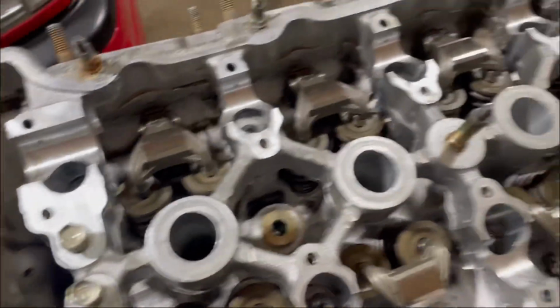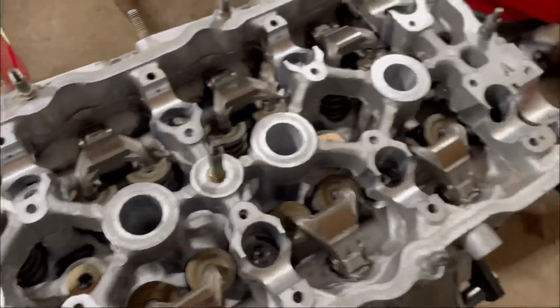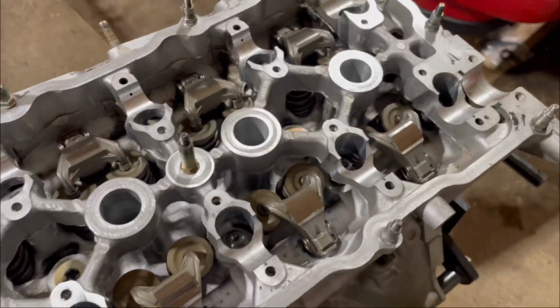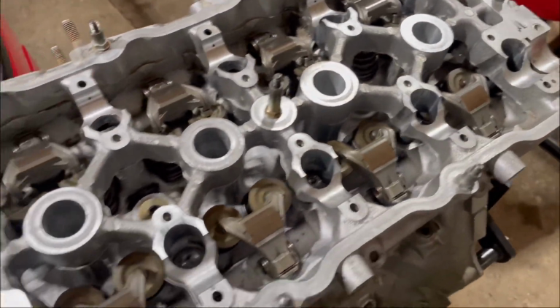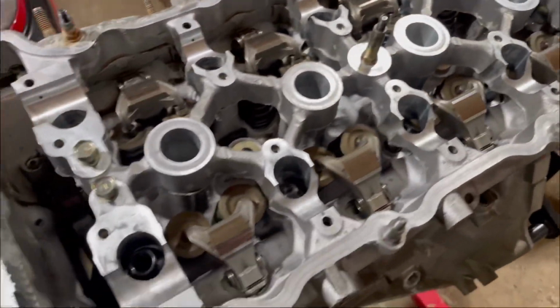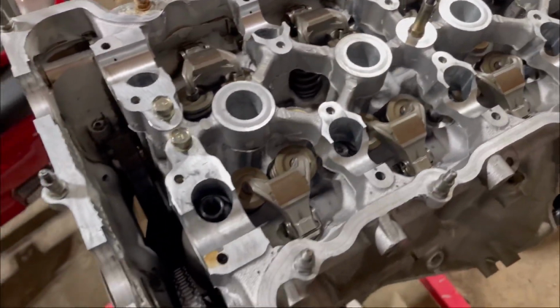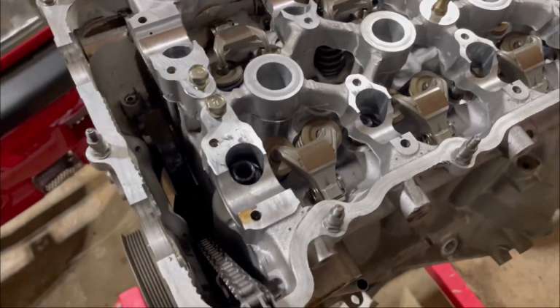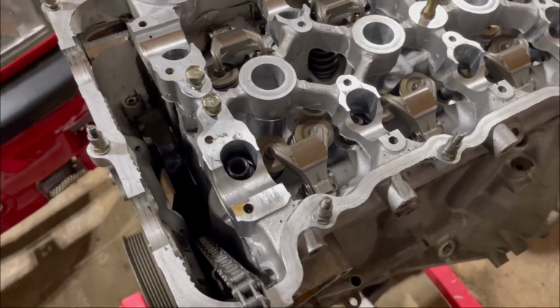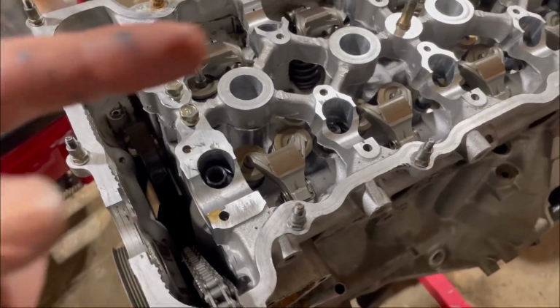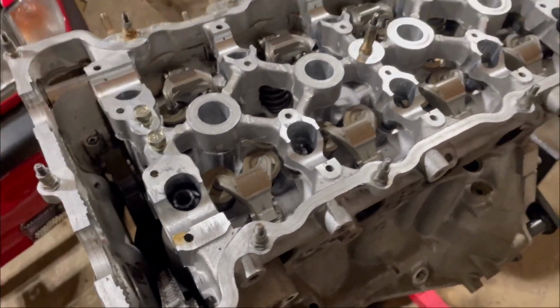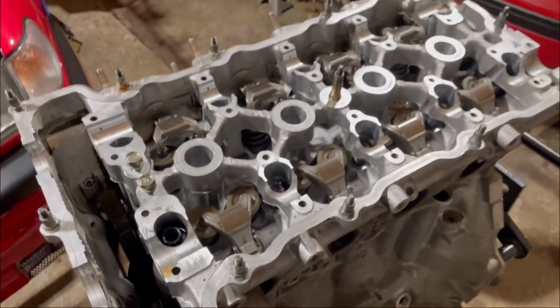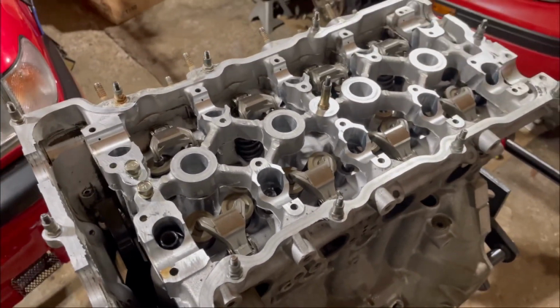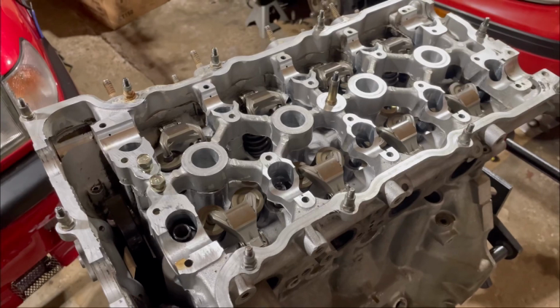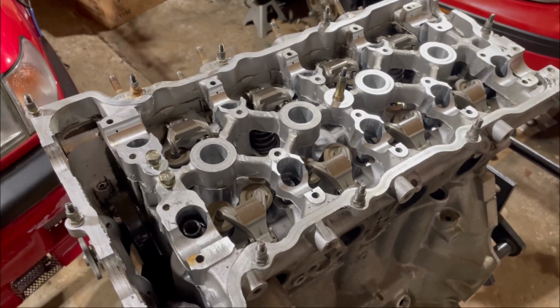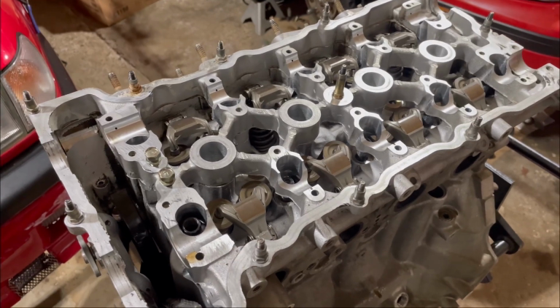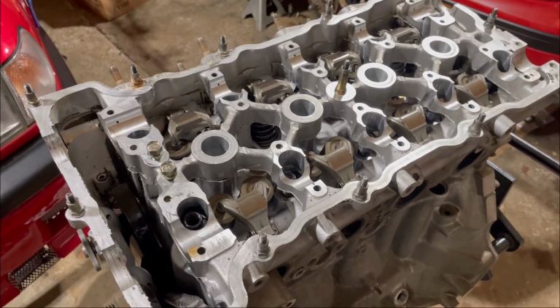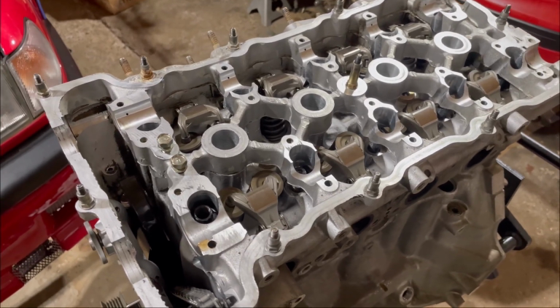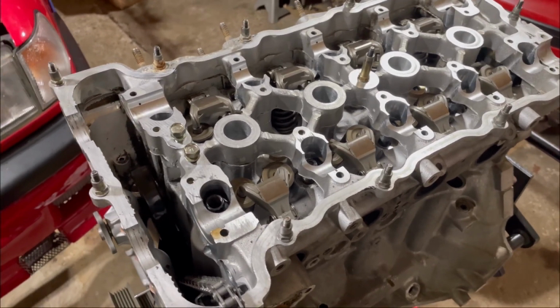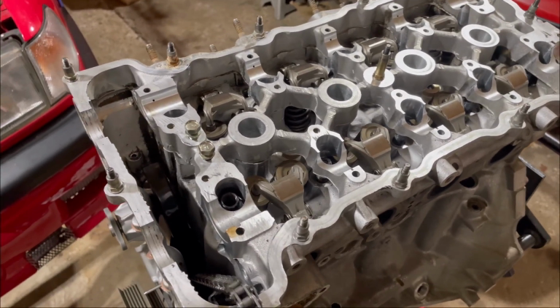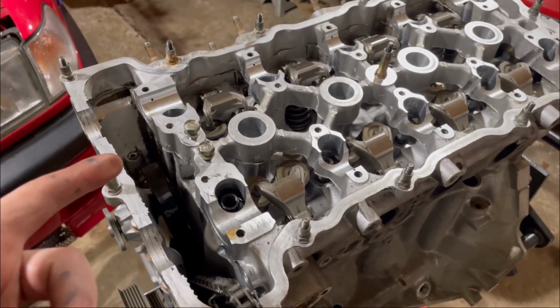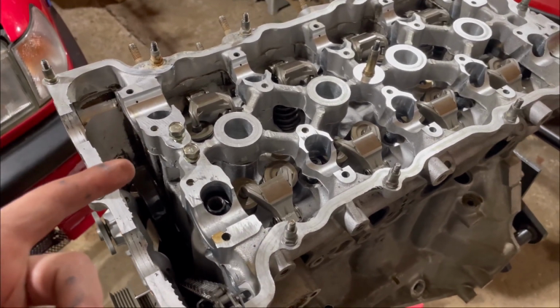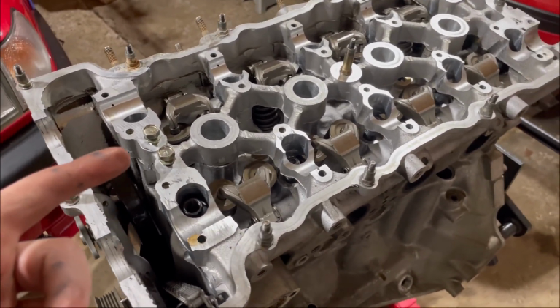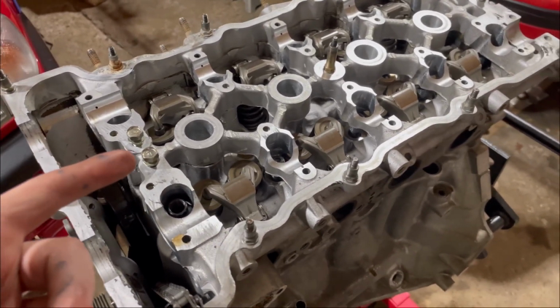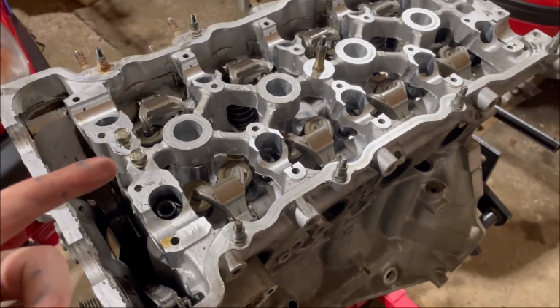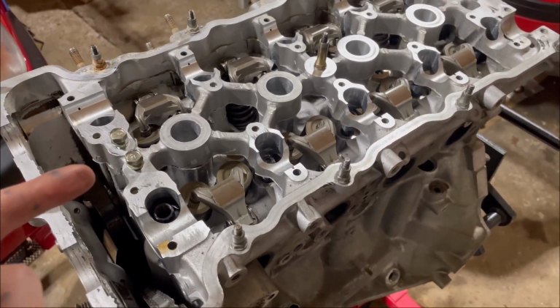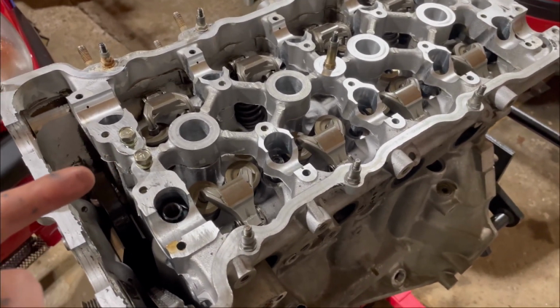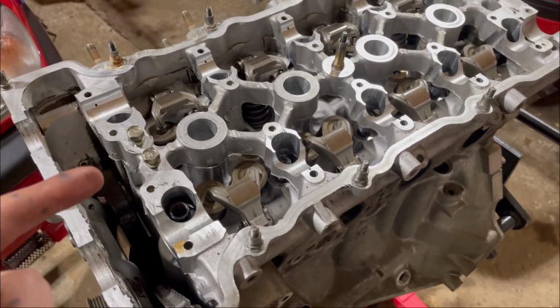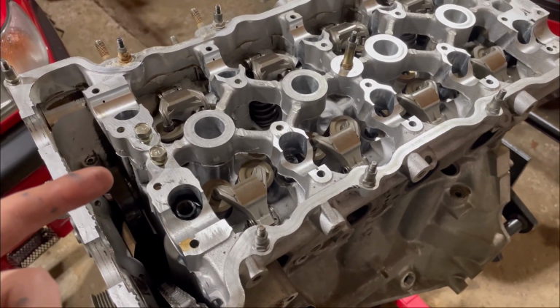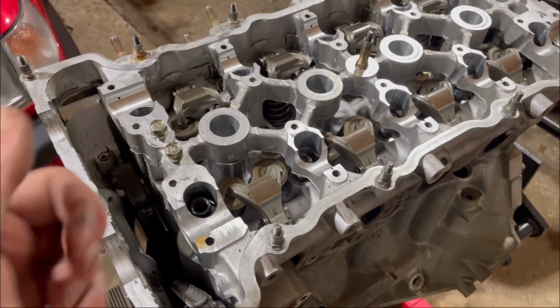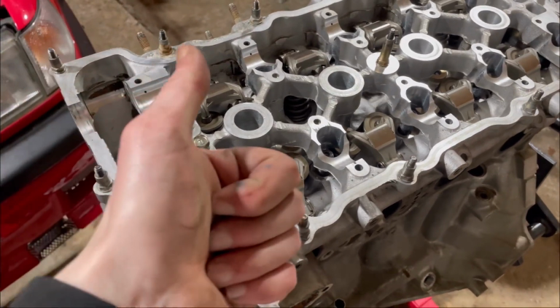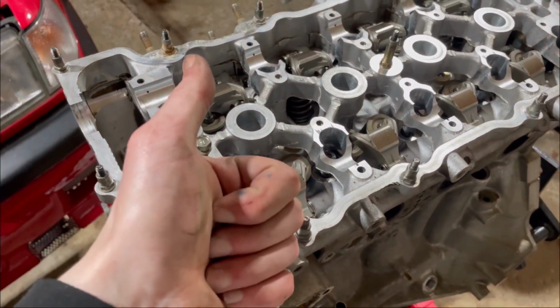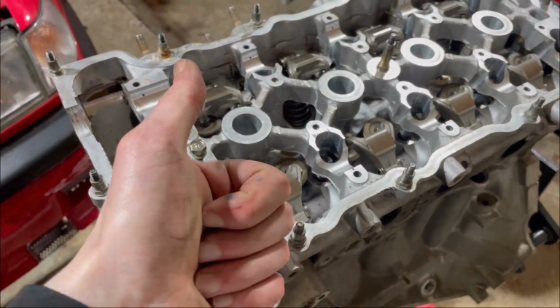So let's go ahead and do that and torque all these, and then we'll move on to the next thing, which would be installing the cams probably, if I'm remembering from the service manual. Let's do it.